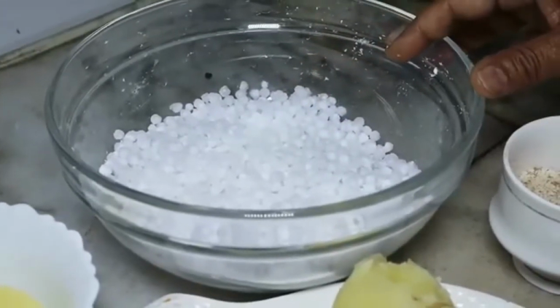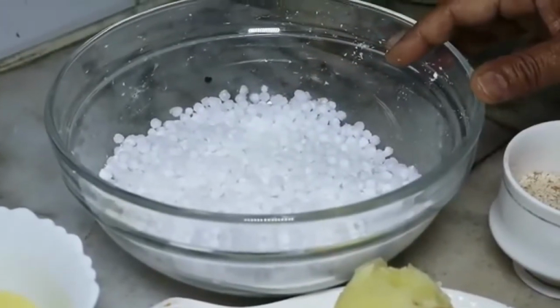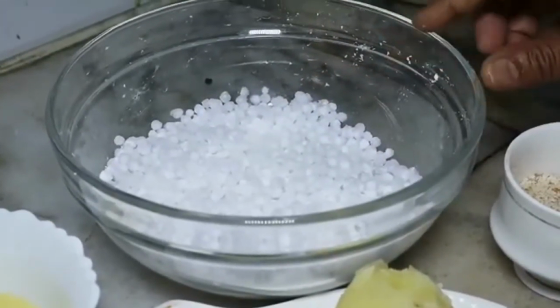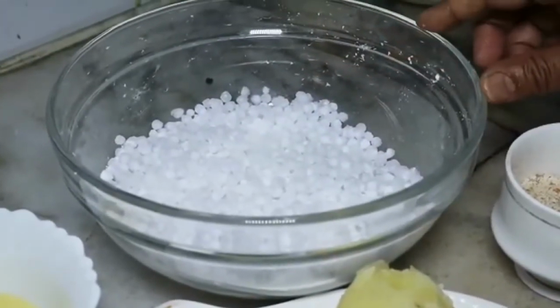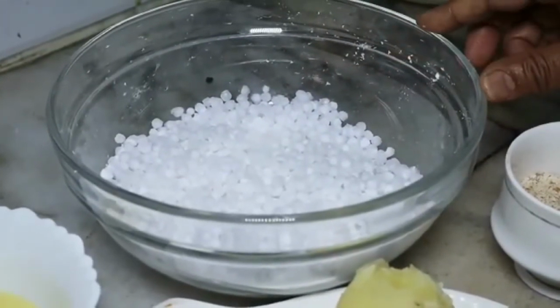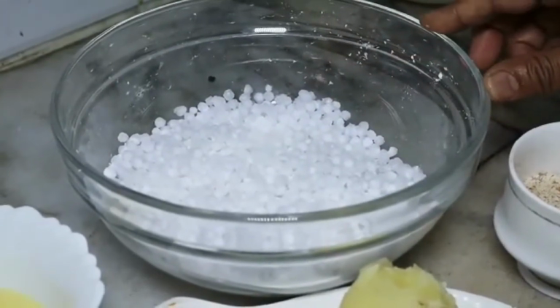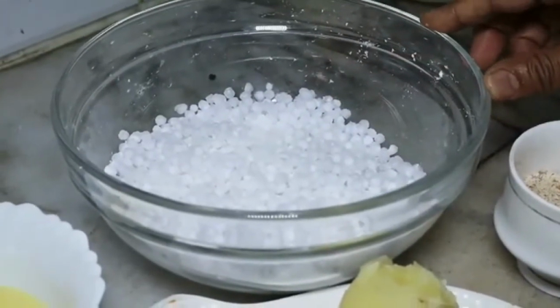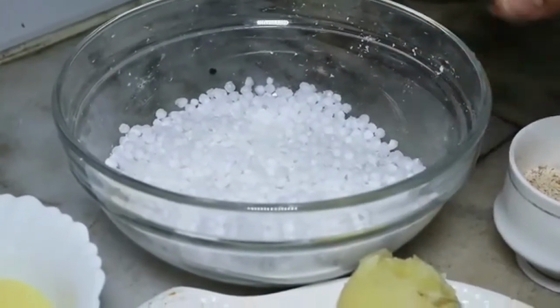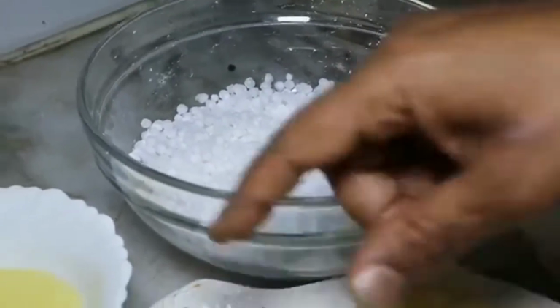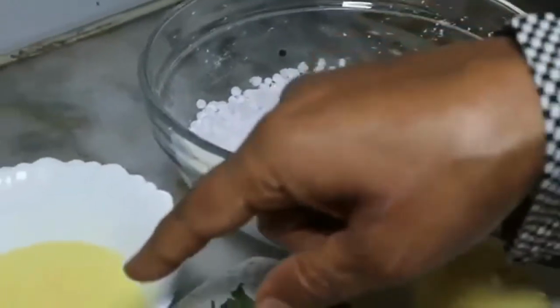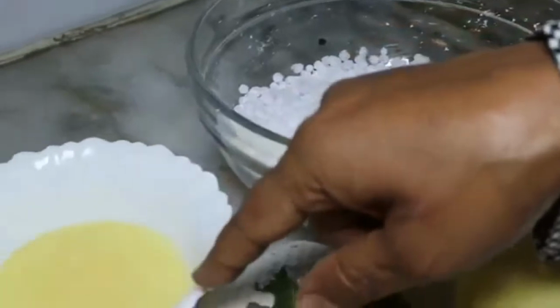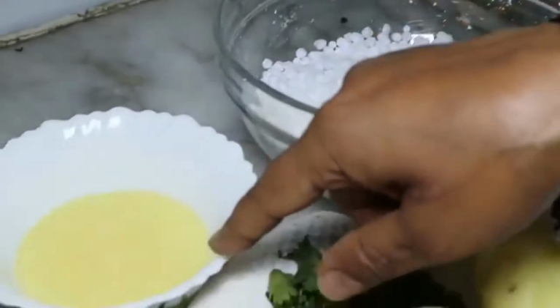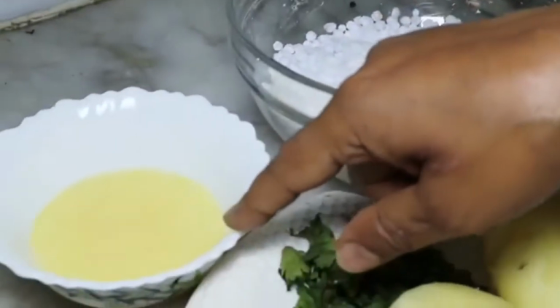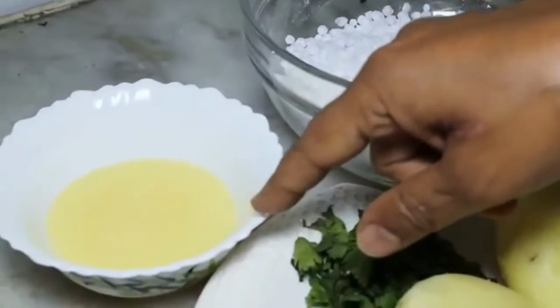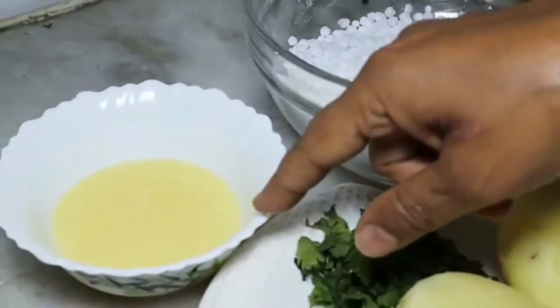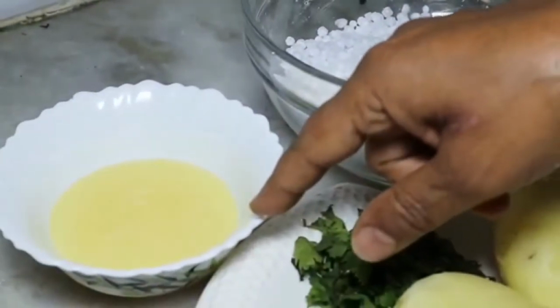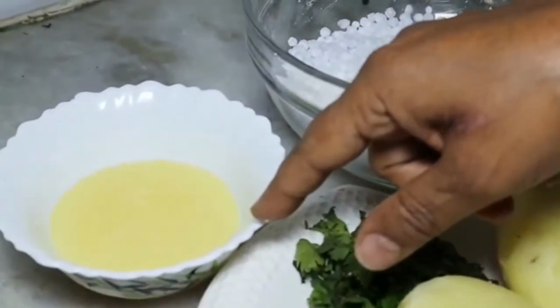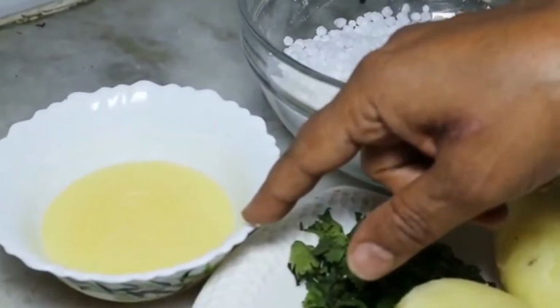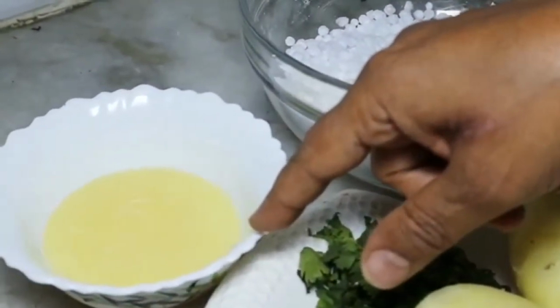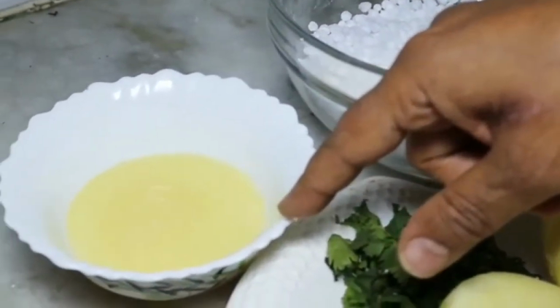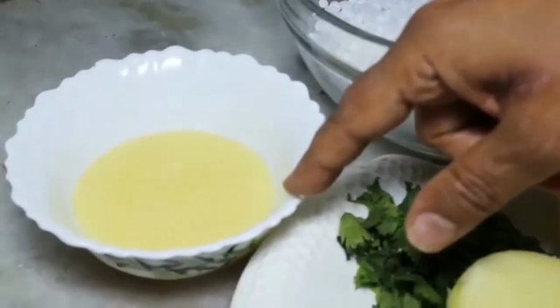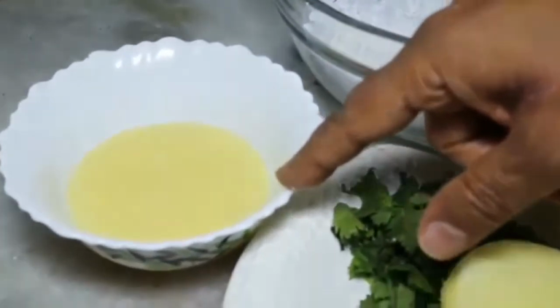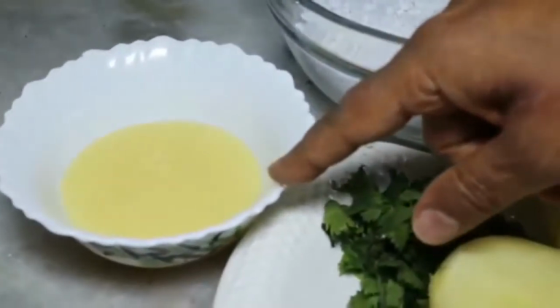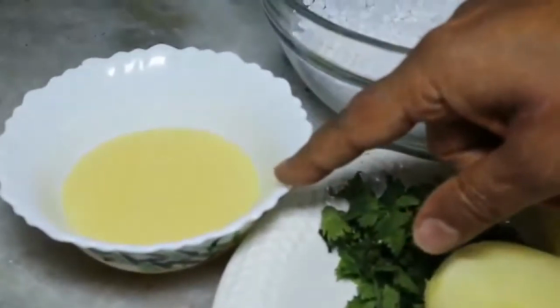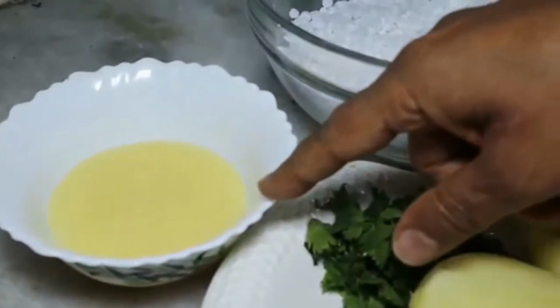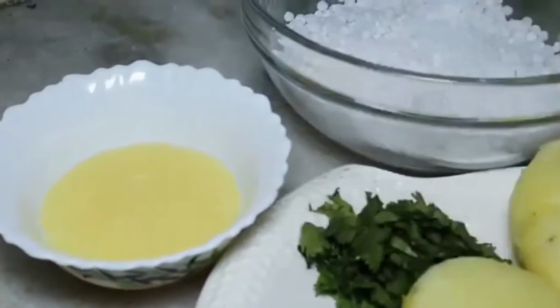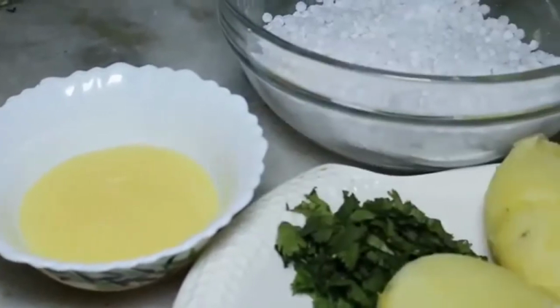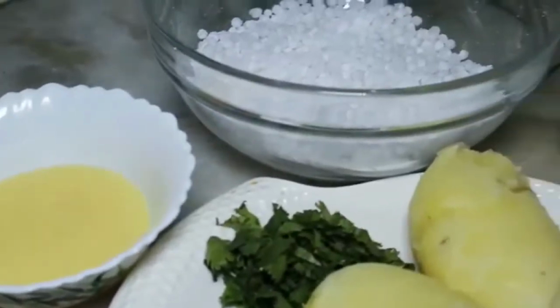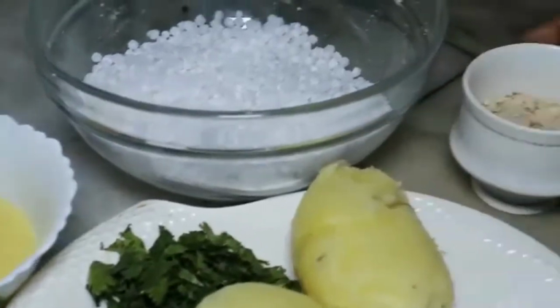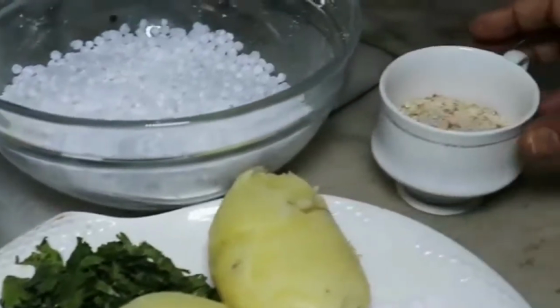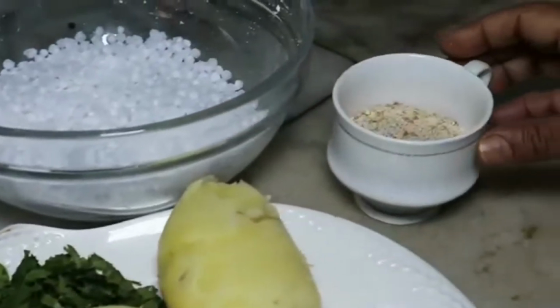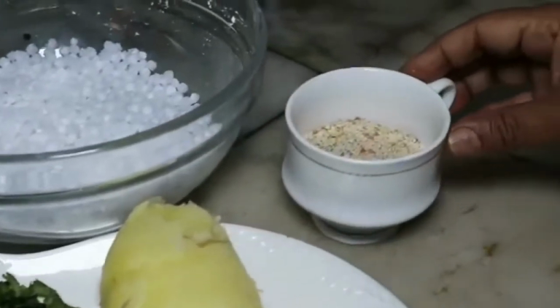This is sabudana. There is green ghee. You can eat whatever you eat in the morning, and you can put the oil in the morning.